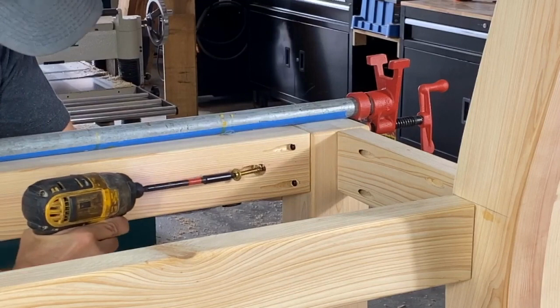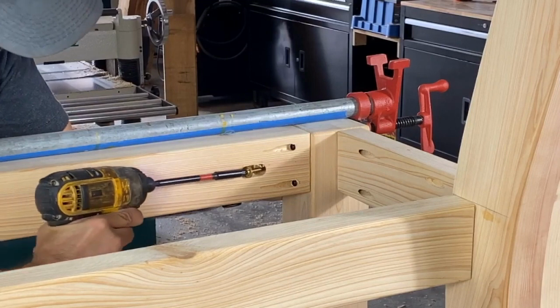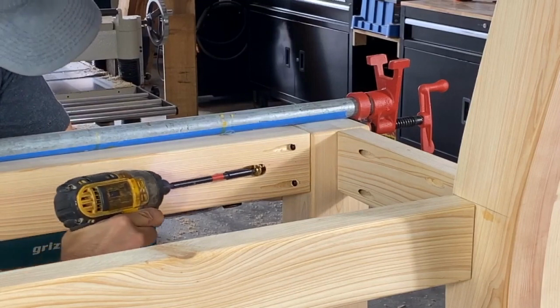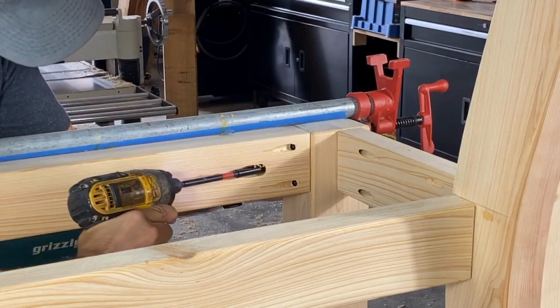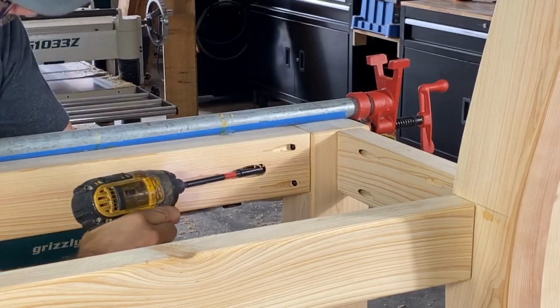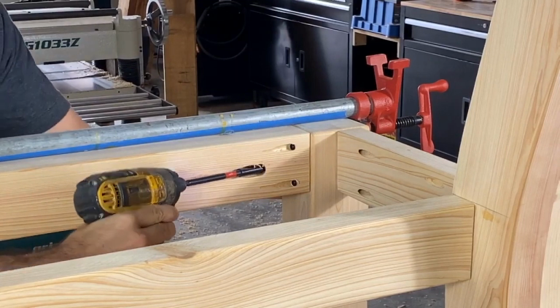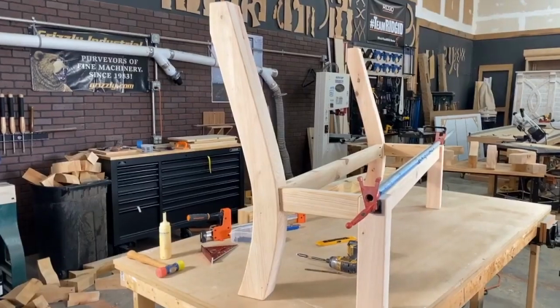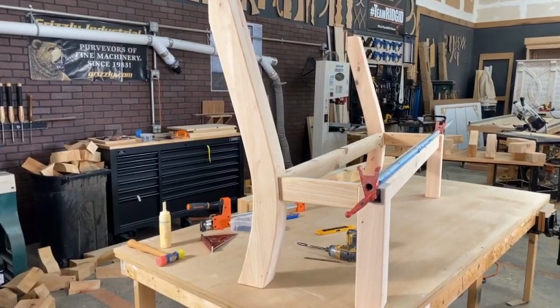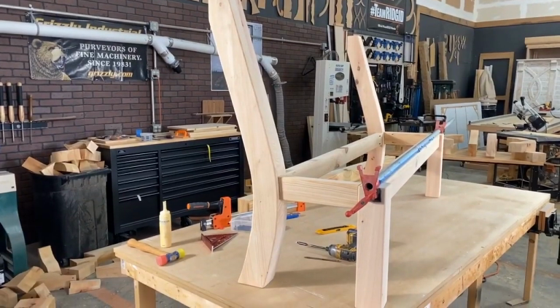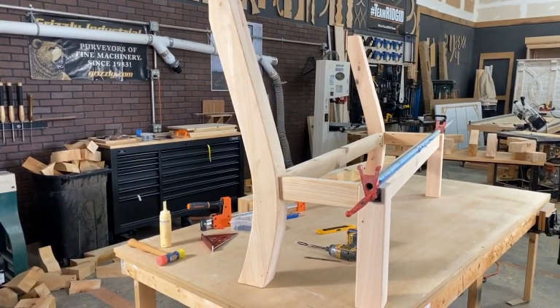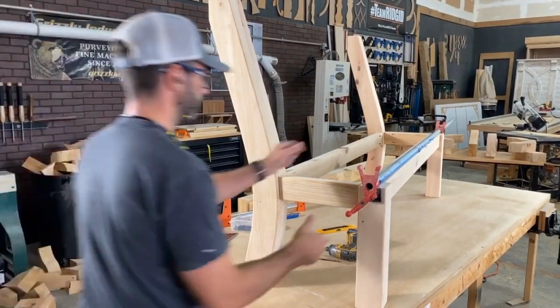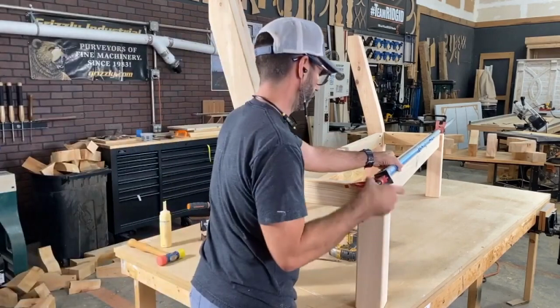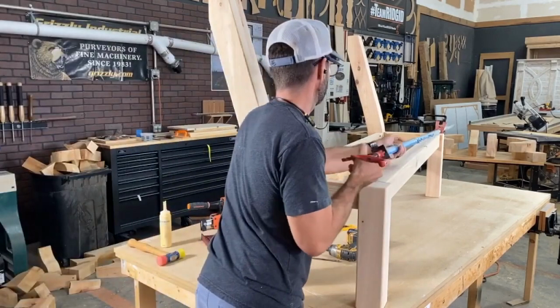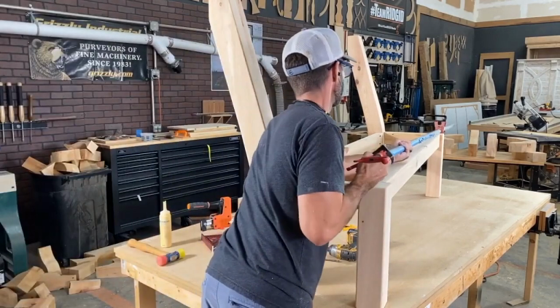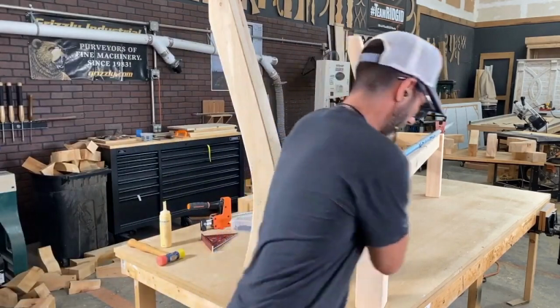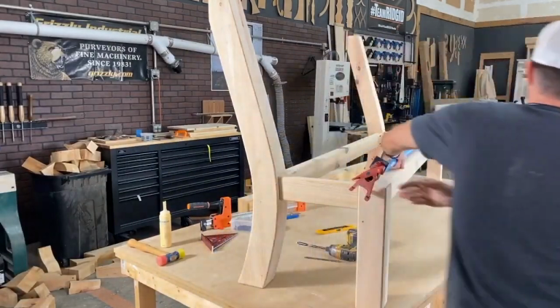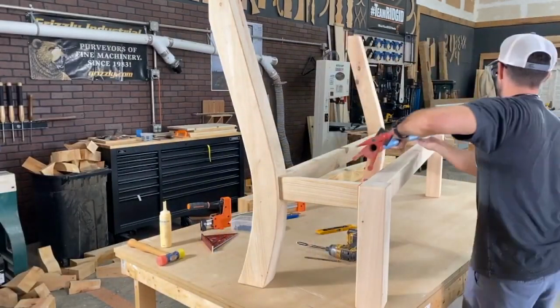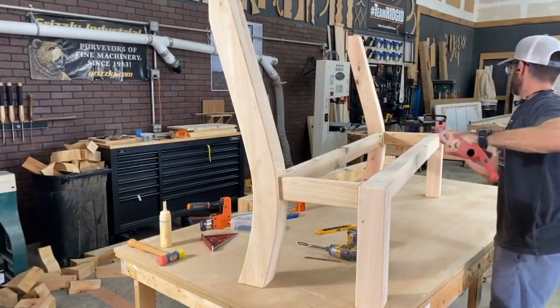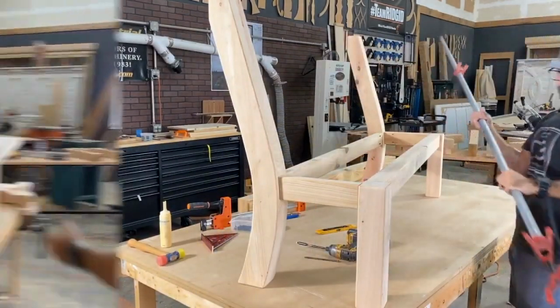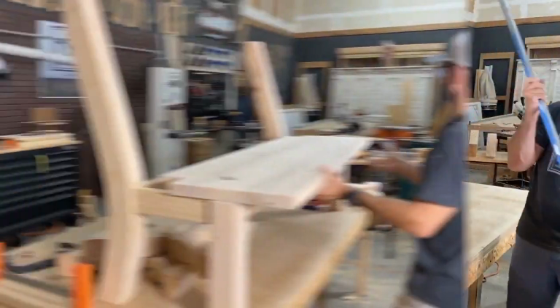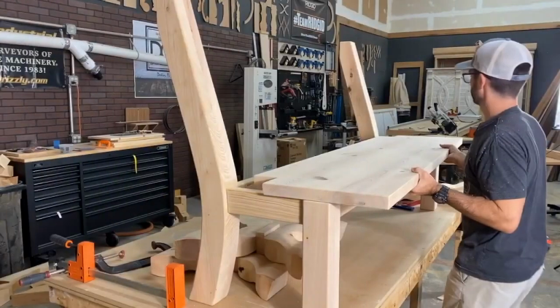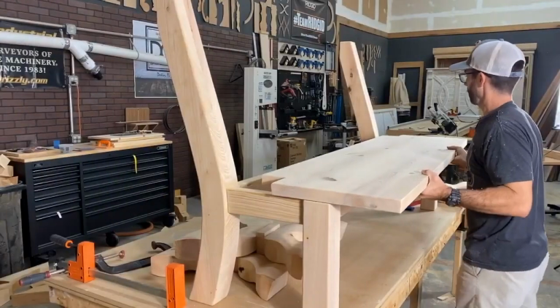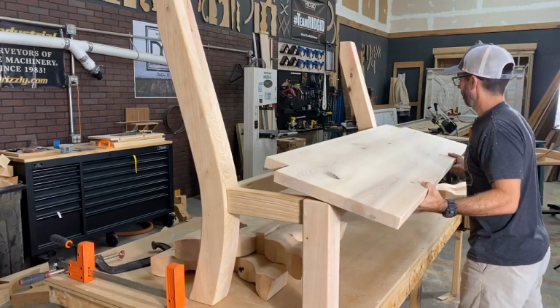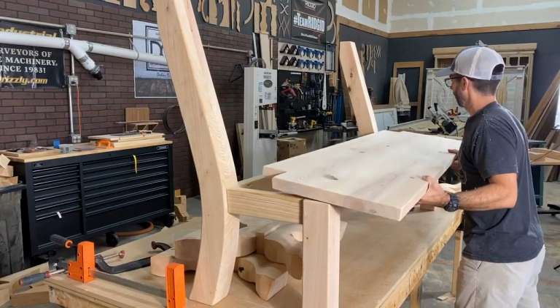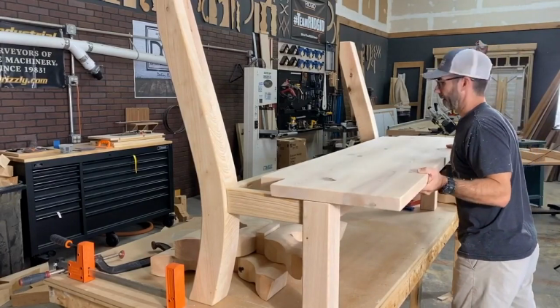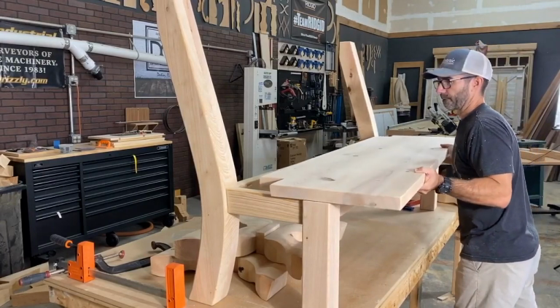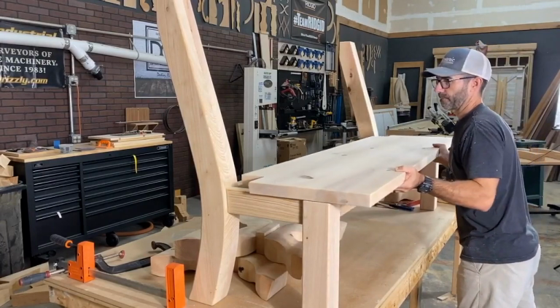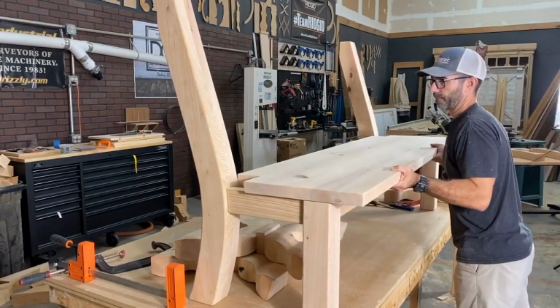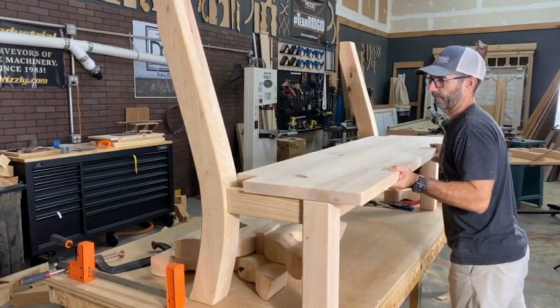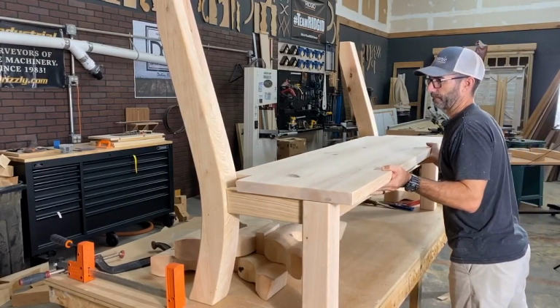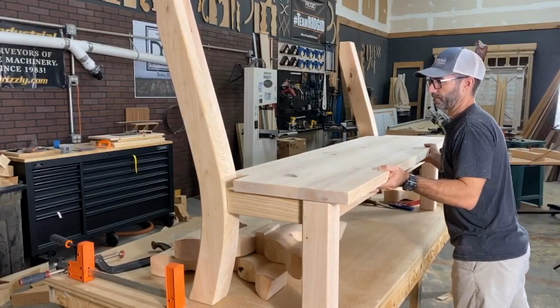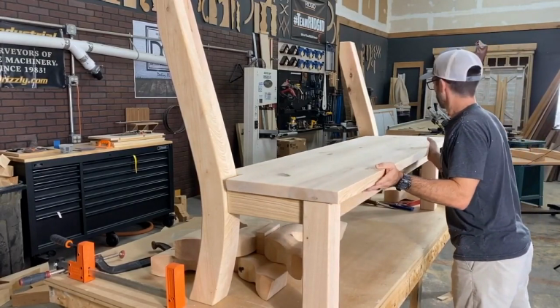It worked great. This bench has now been built for over a year and hasn't come apart — it's held up really well. I used Titebond 3 glue, which is water-resistant, and of course I sealed it for outdoor purposes.